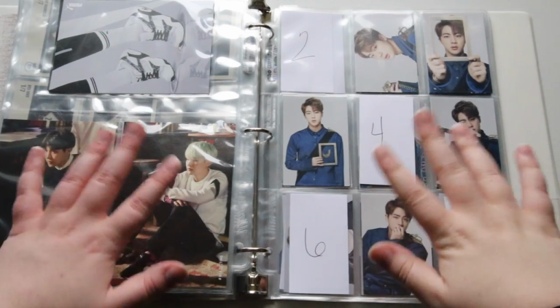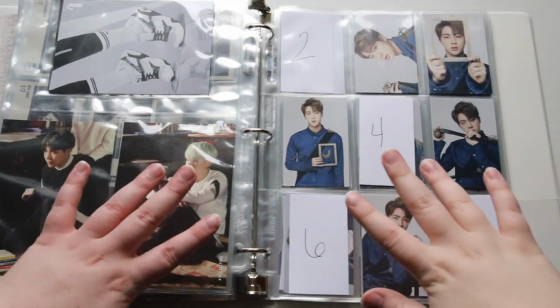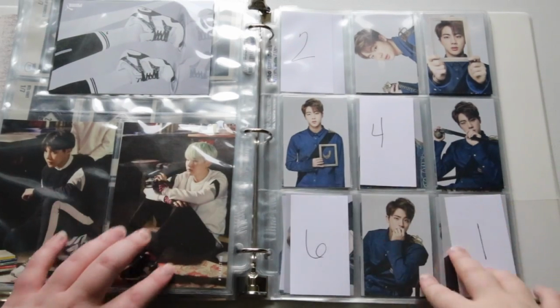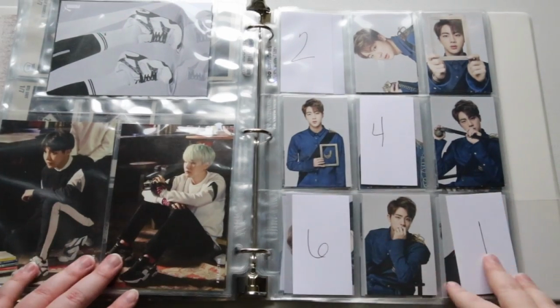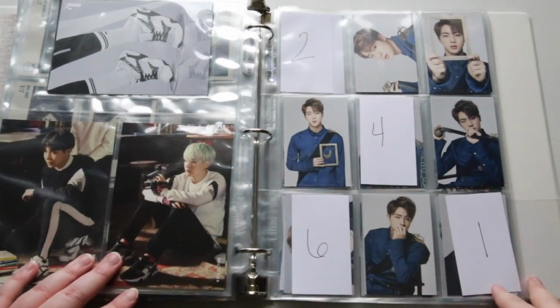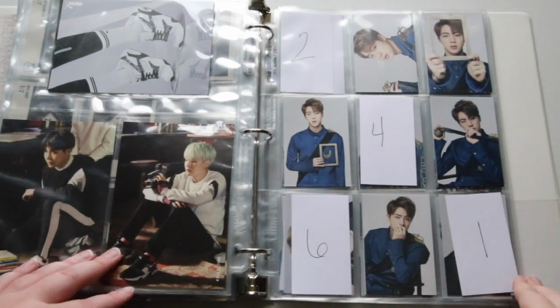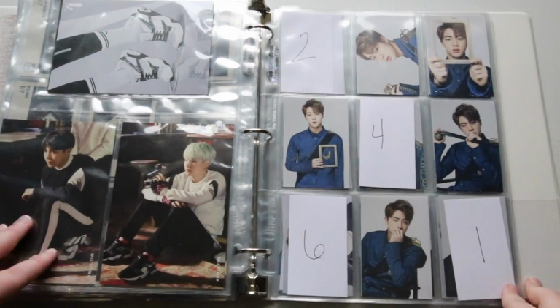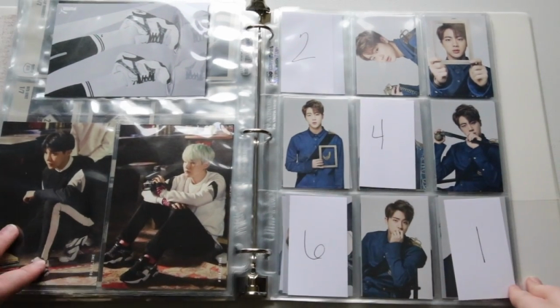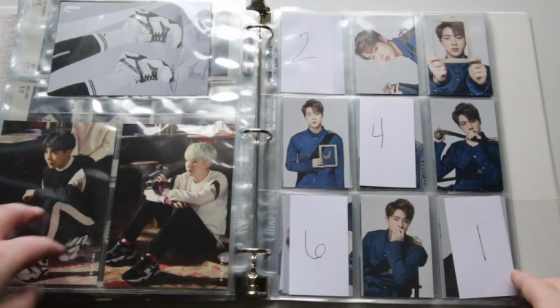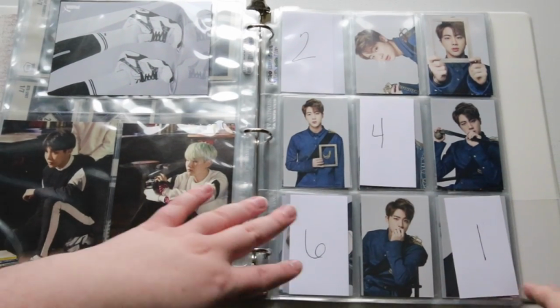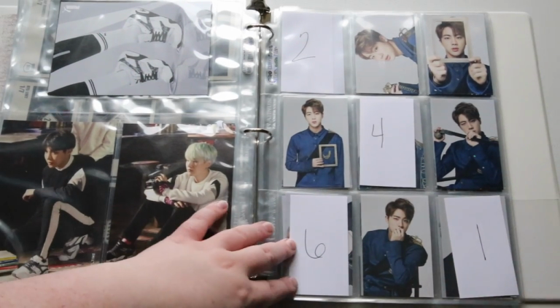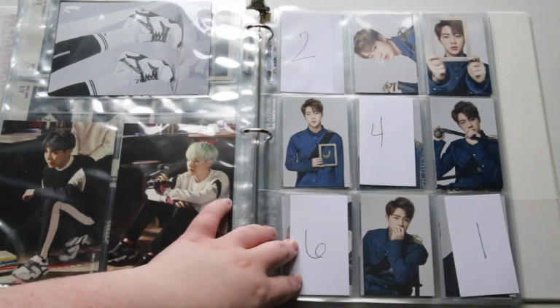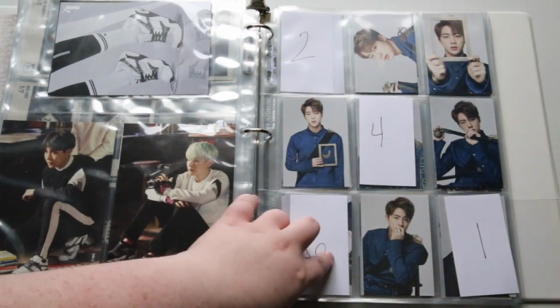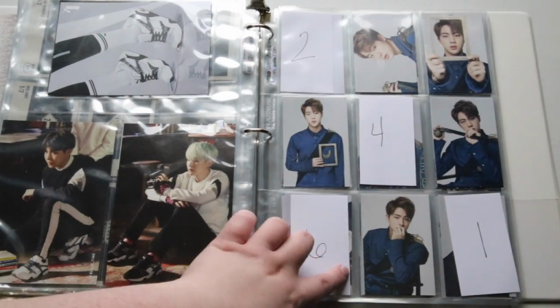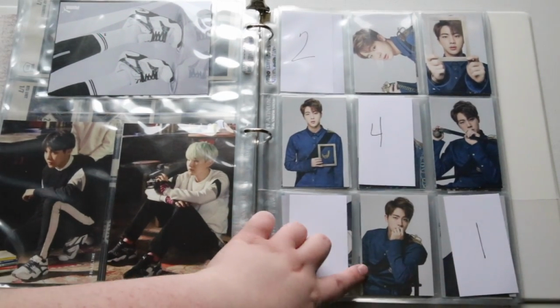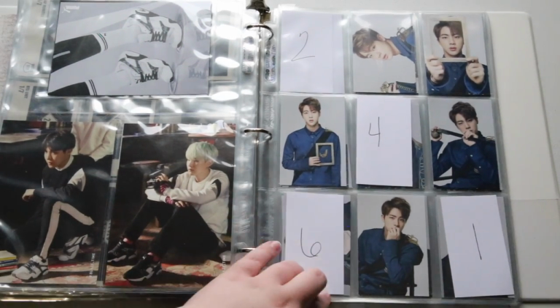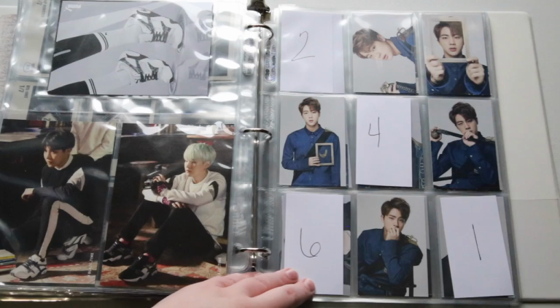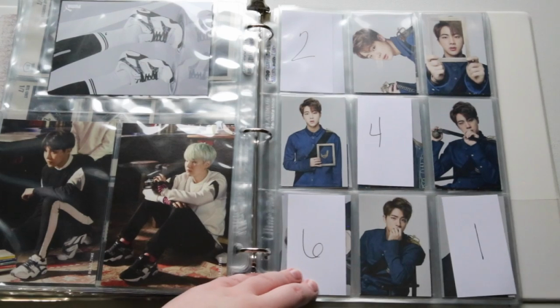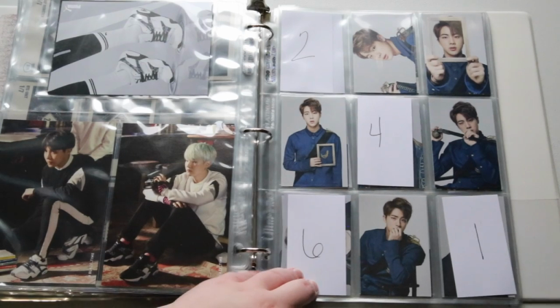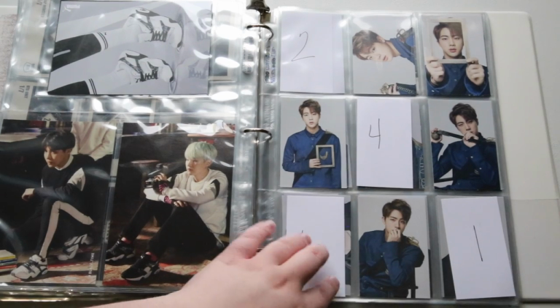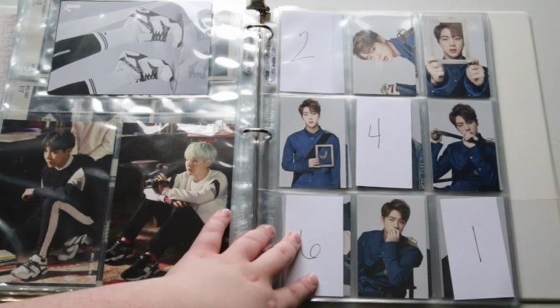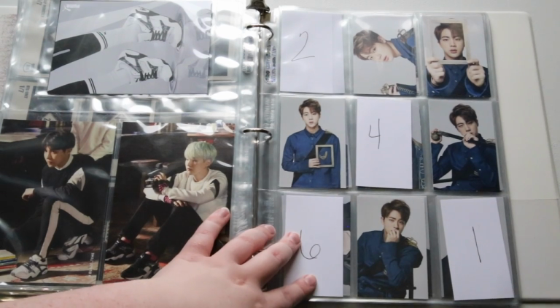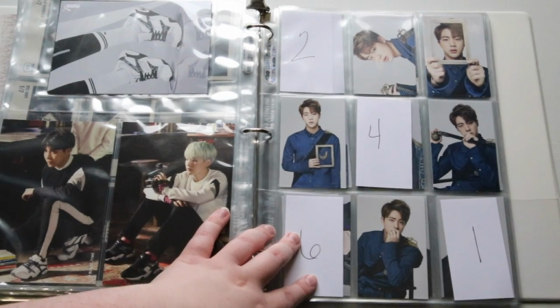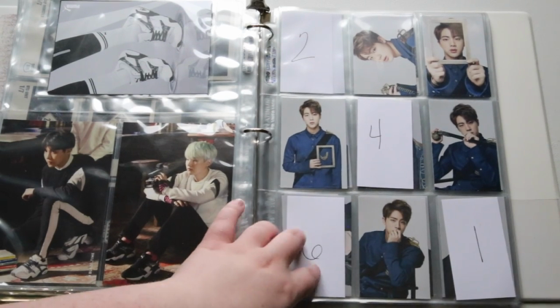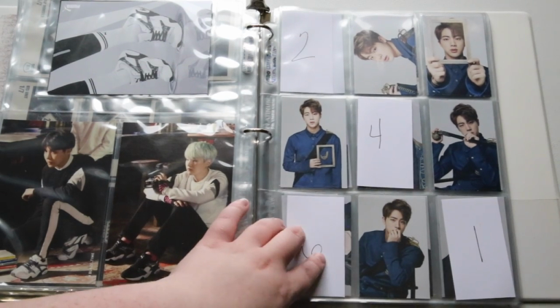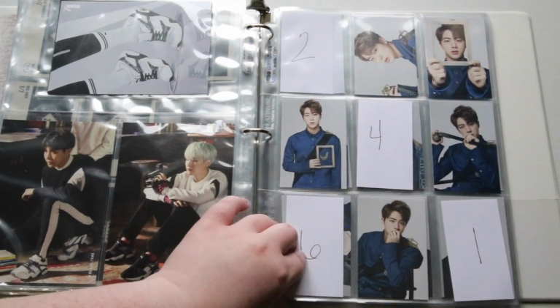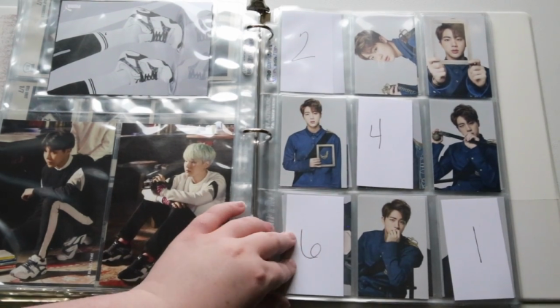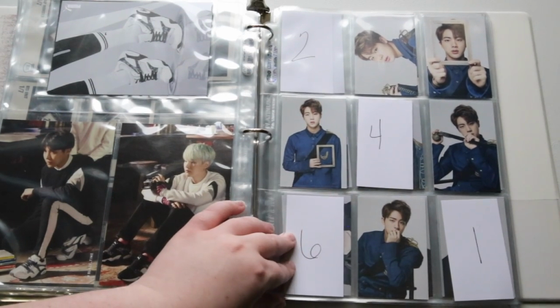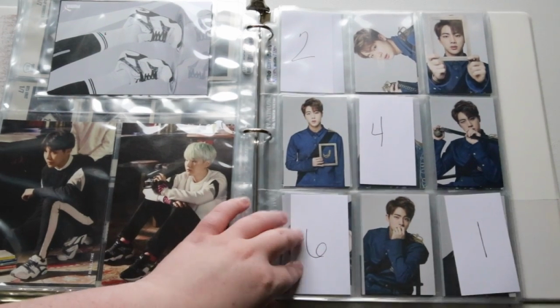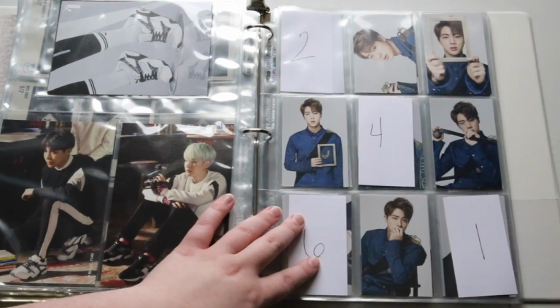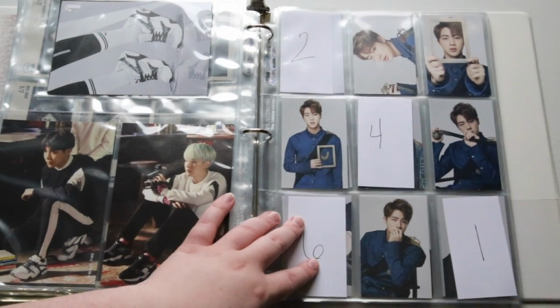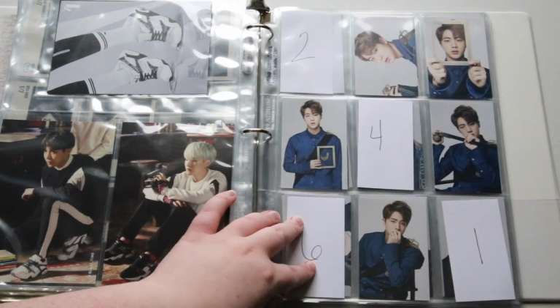Hey guys, so just a quick short little video. I'm going to show you the BTS epilogue cards that I got so you can see exactly how many I was missing from the 8 packs that I got.